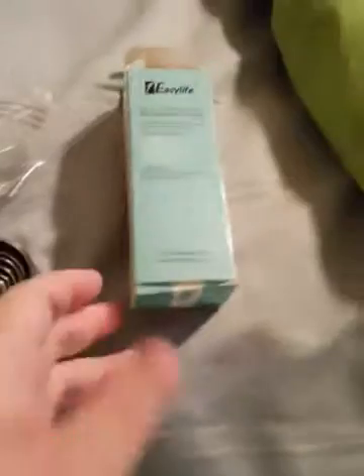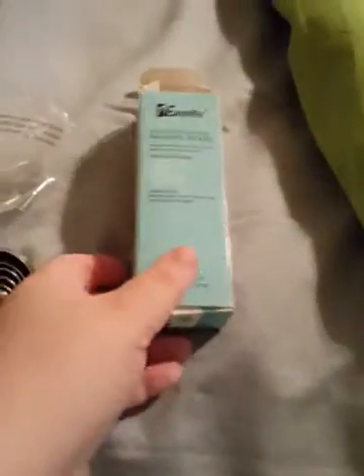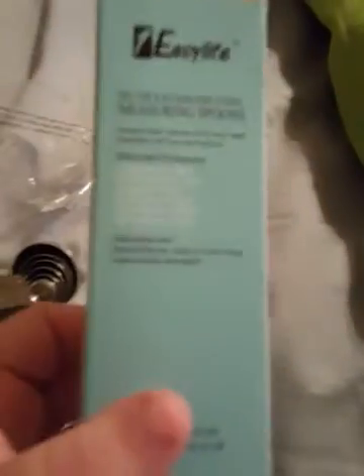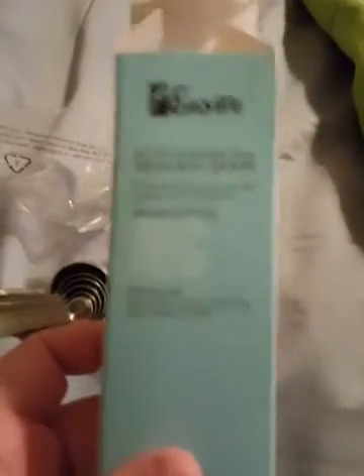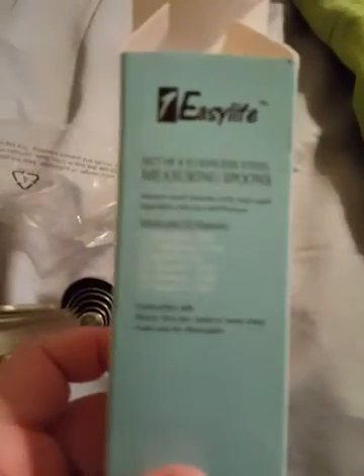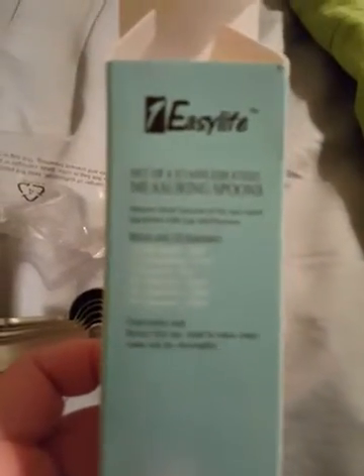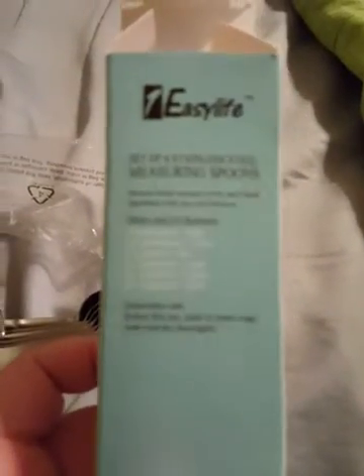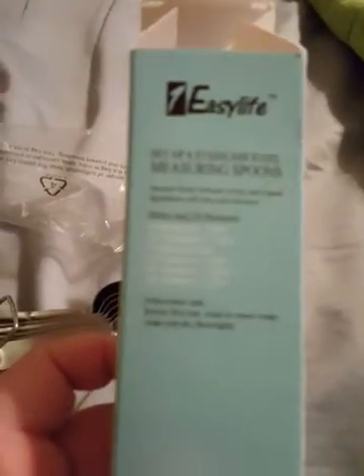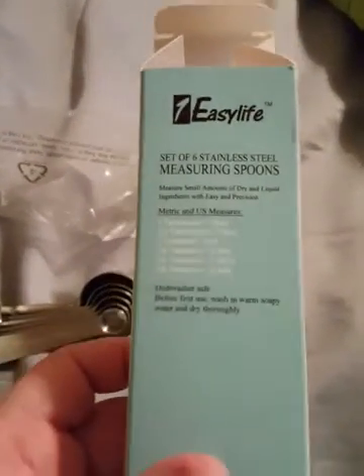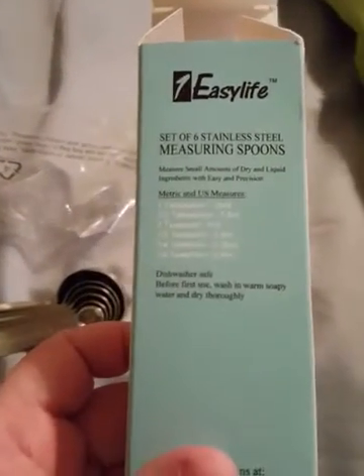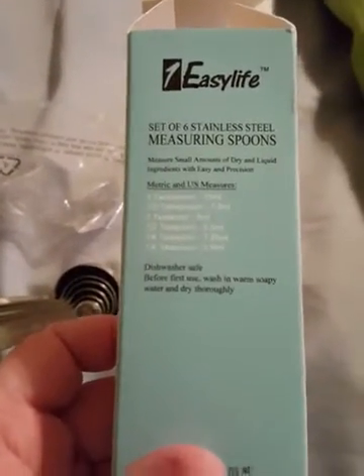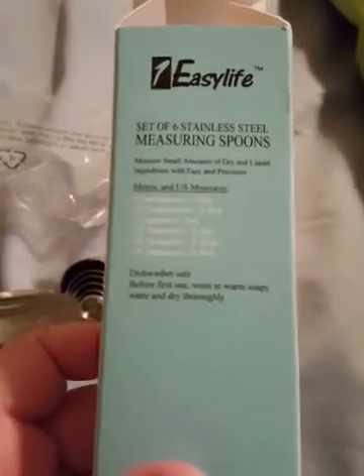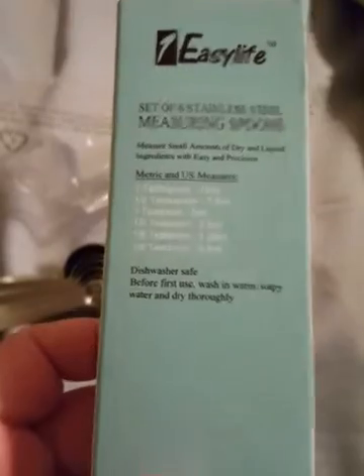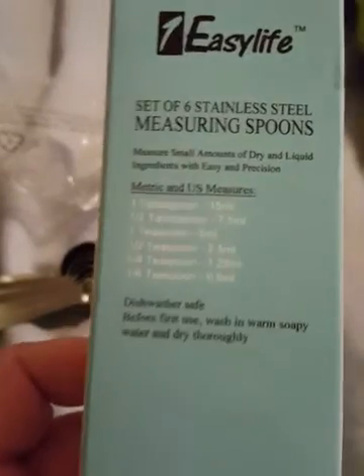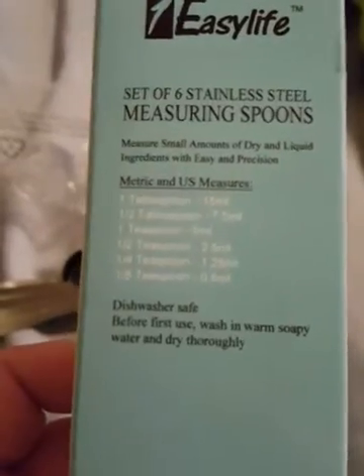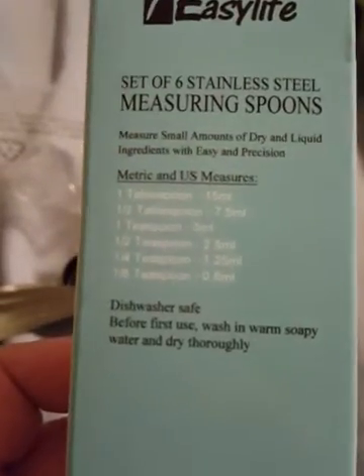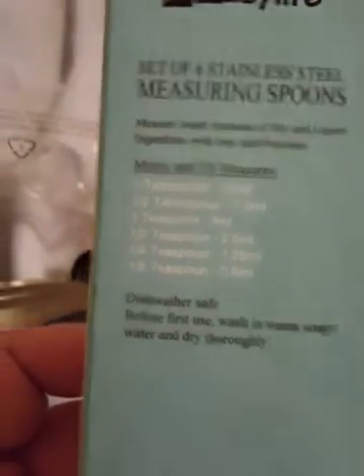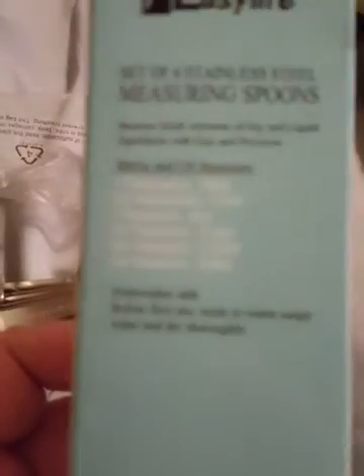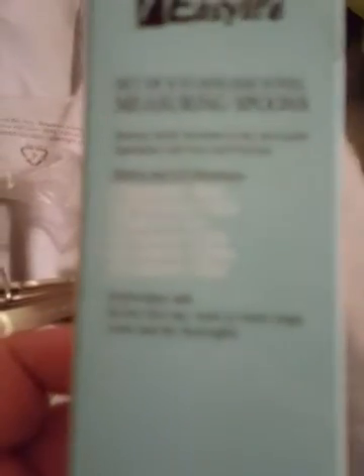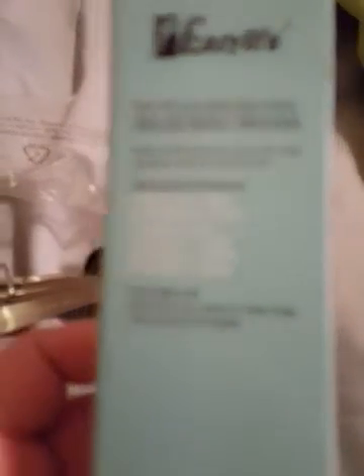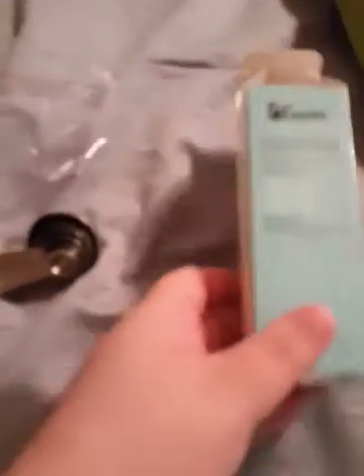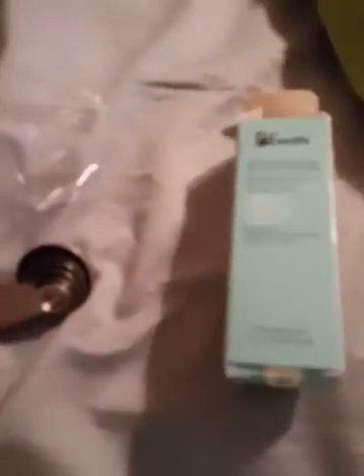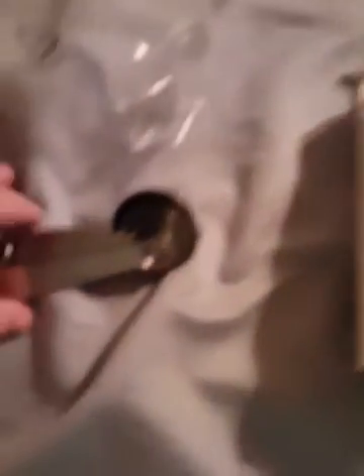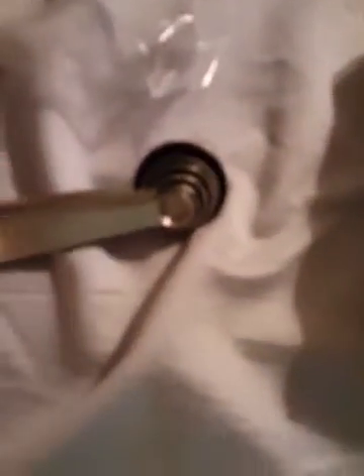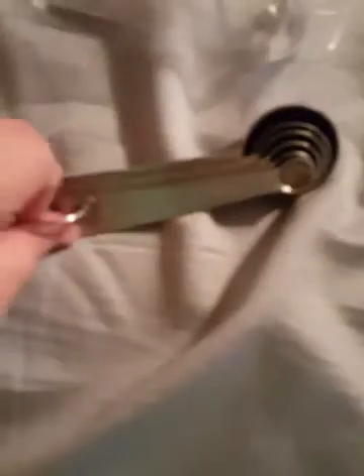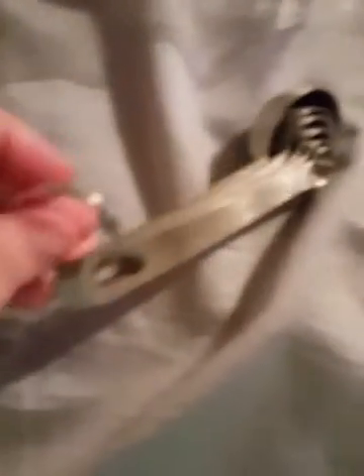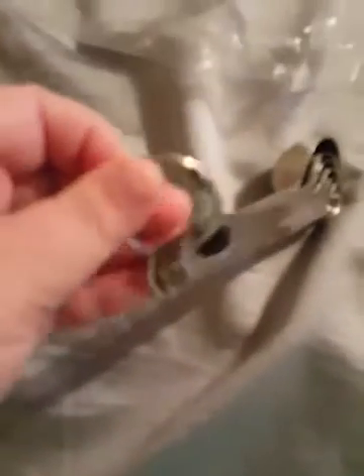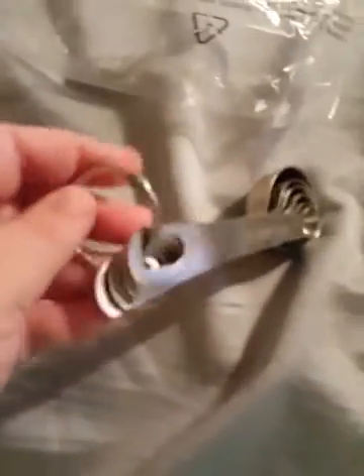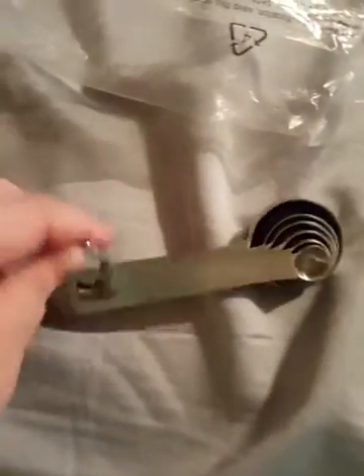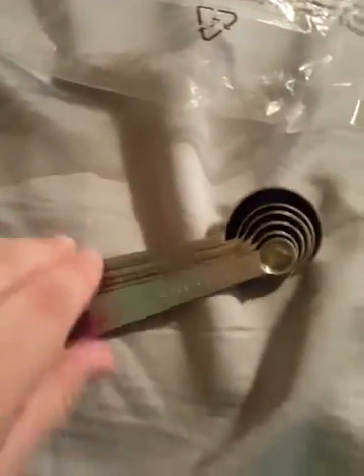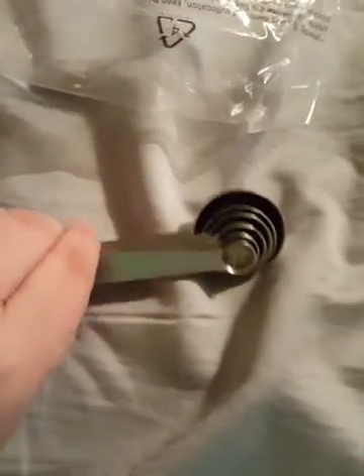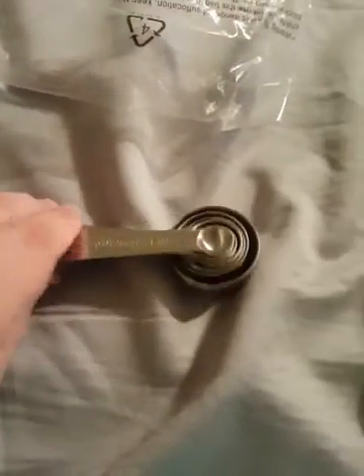I received these measuring spoons from Easy Life. It's a set of six, as you can see. Here's a metric to US conversion. Here are the spoons — they have this metal clip here.